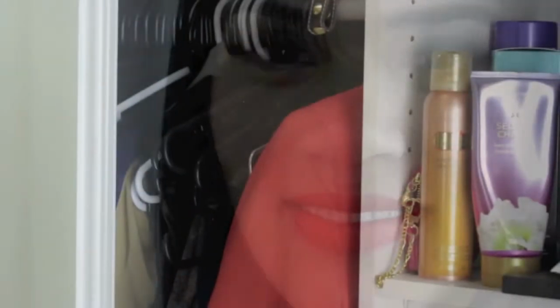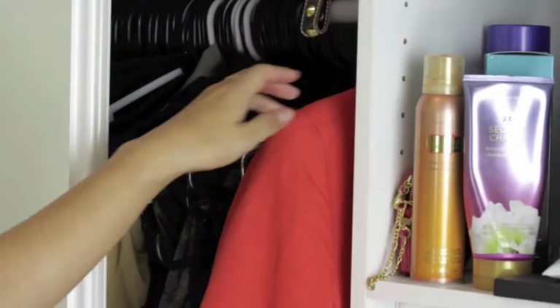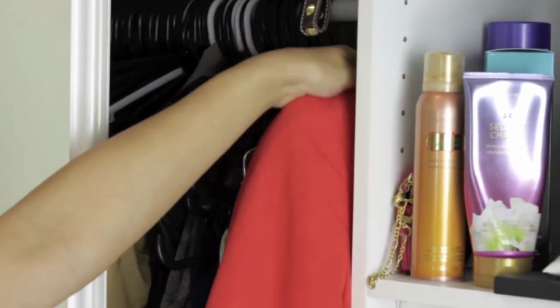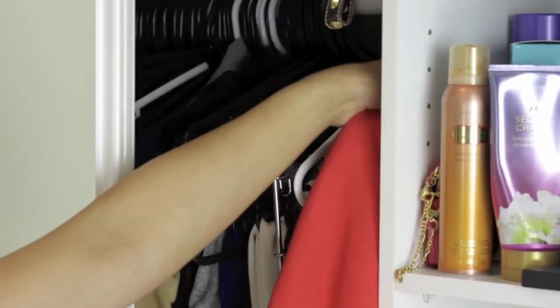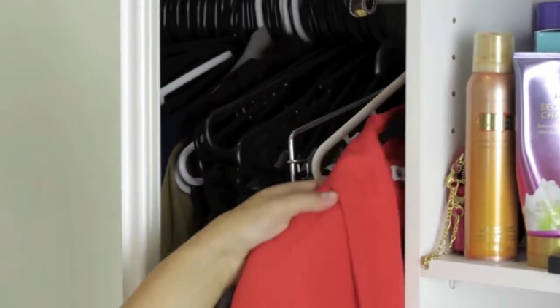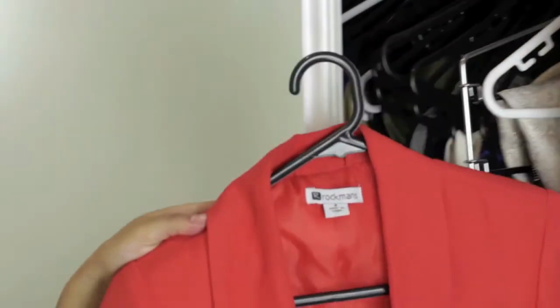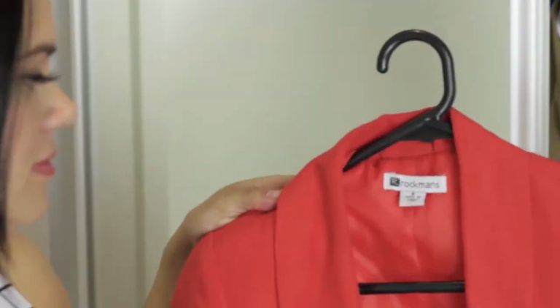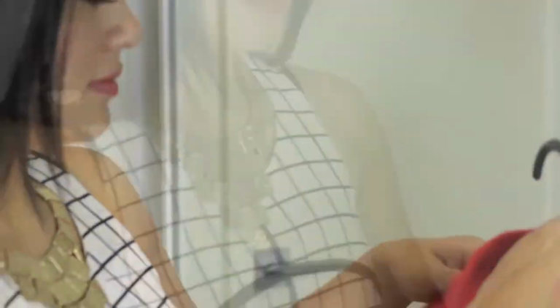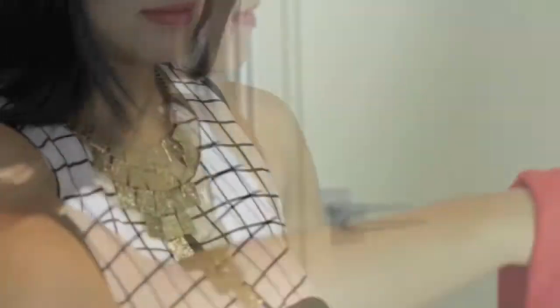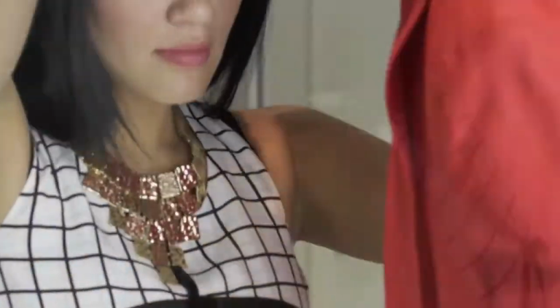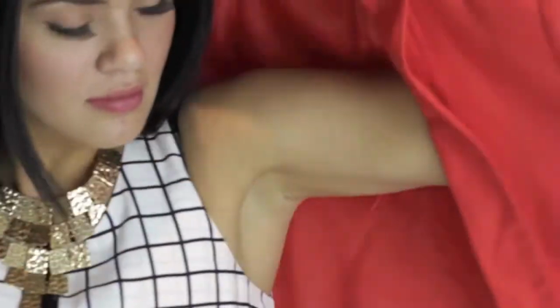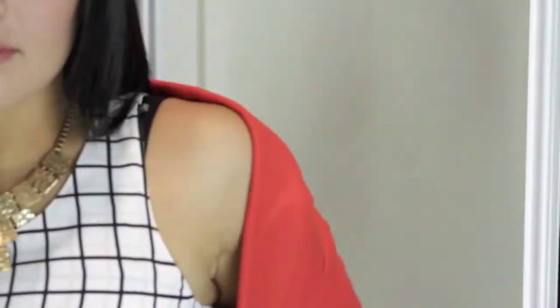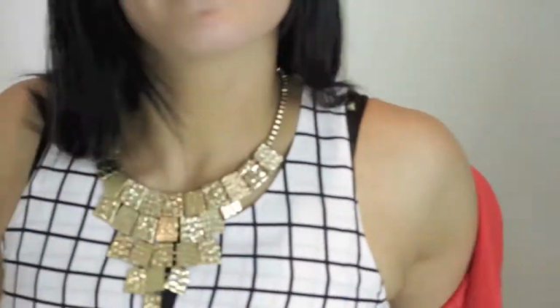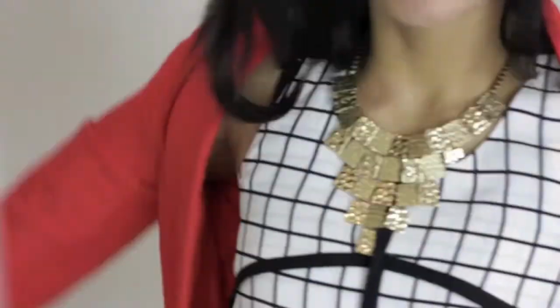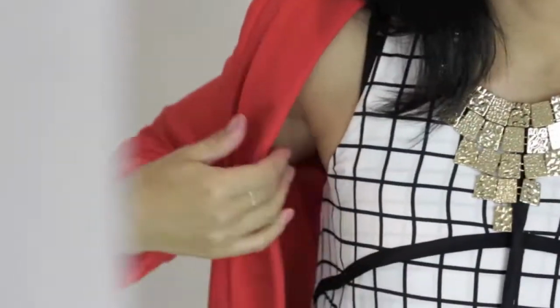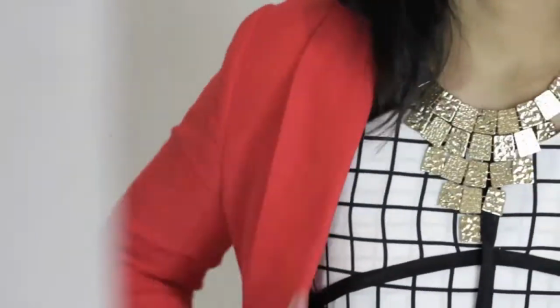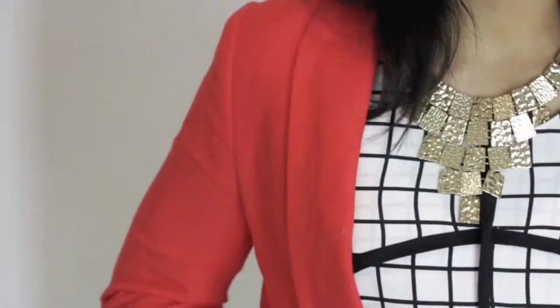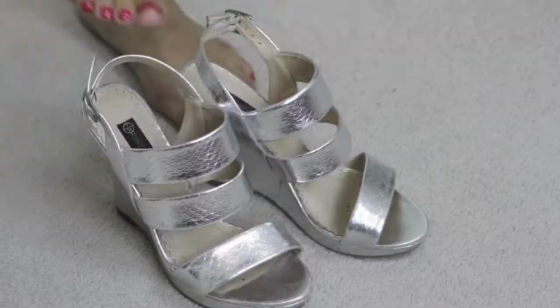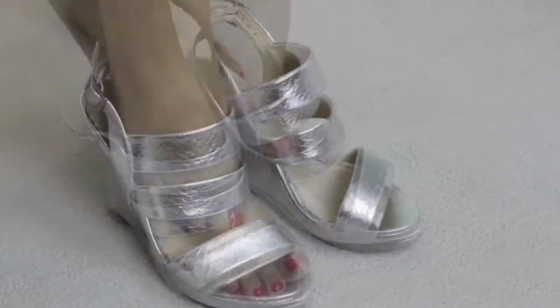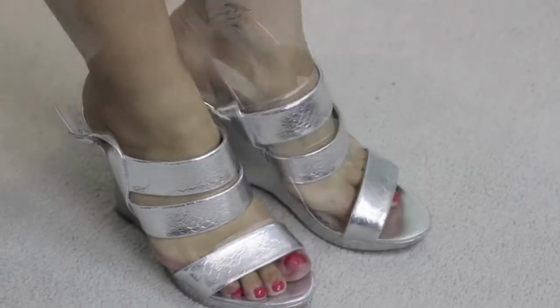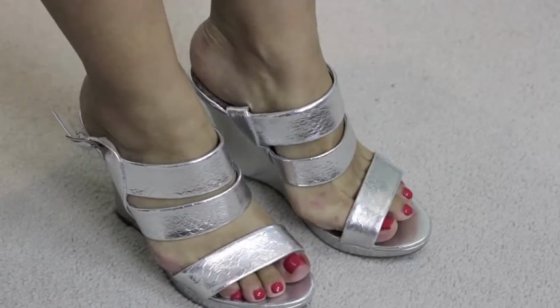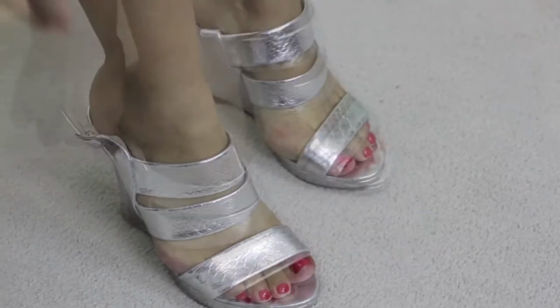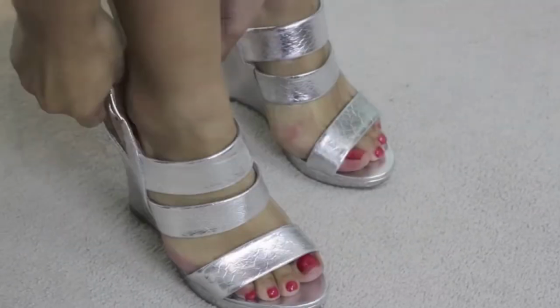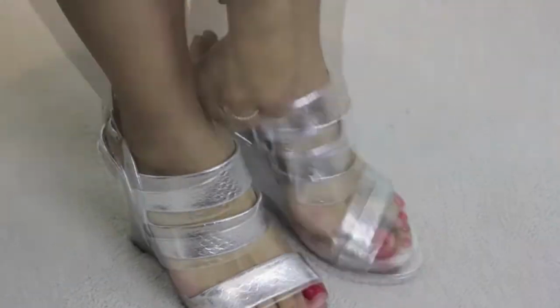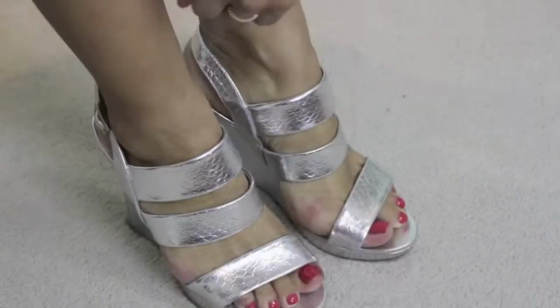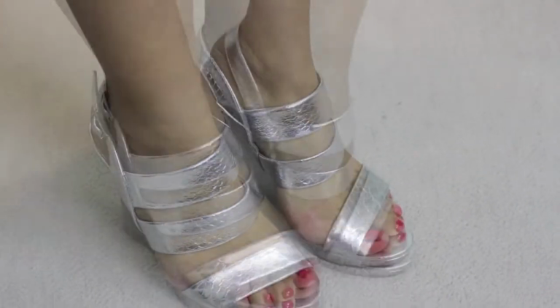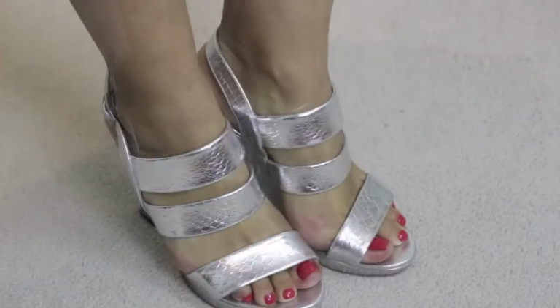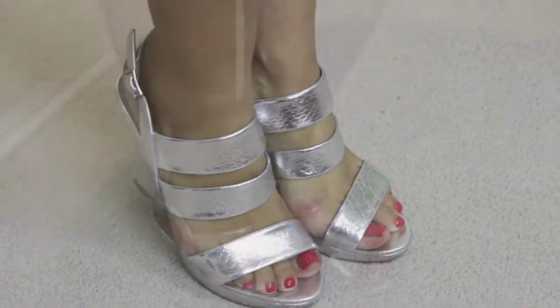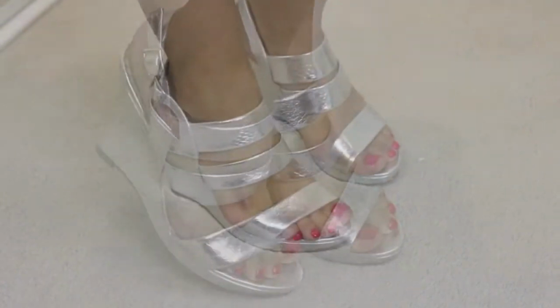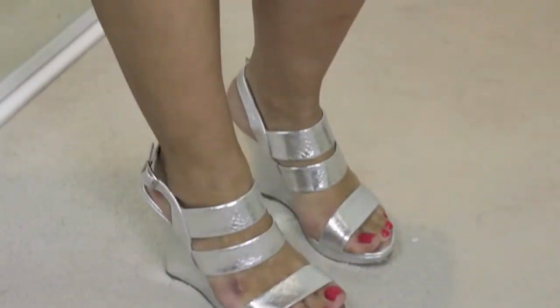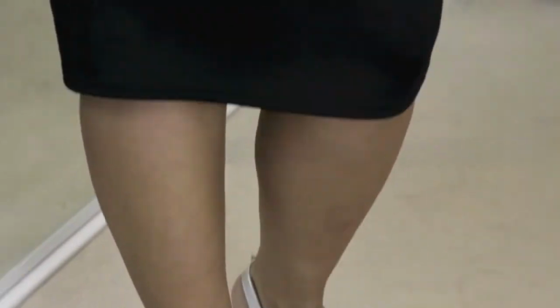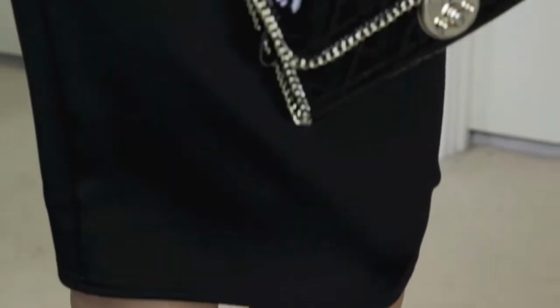And now for the icing on the cake — my favorite flaming red blazer, which I got from Rockman's, which was an absolute steal. Of course, my hair down and these gorgeous silver wedges, which I absolutely love.